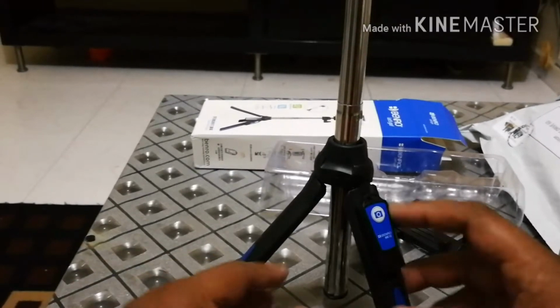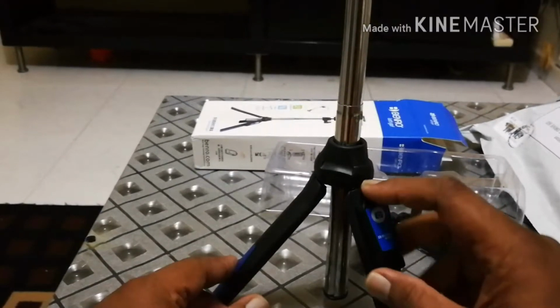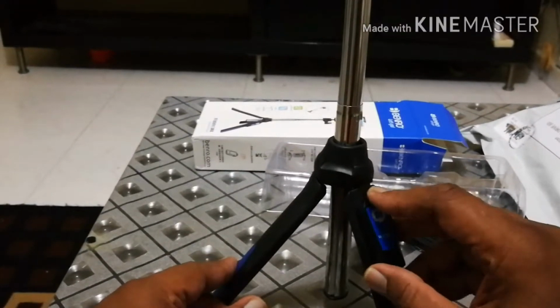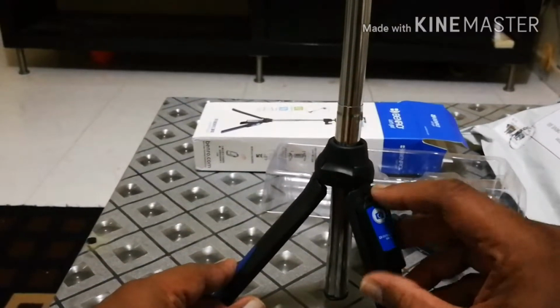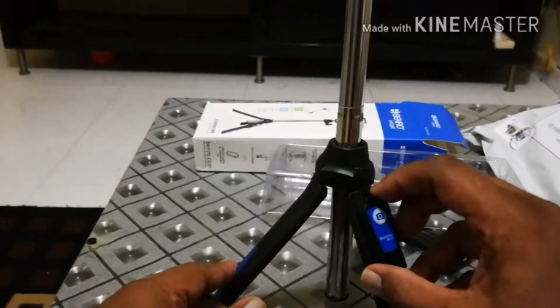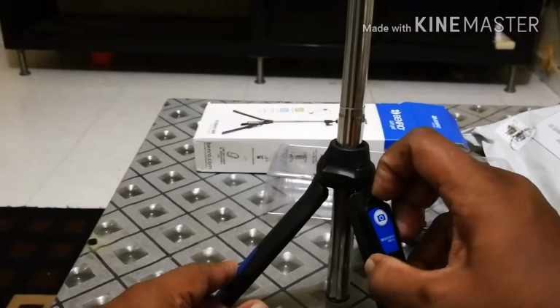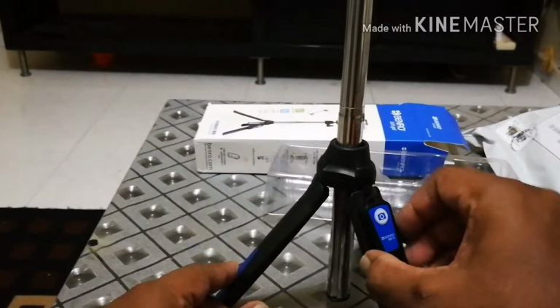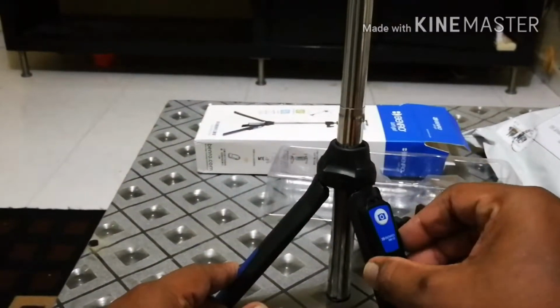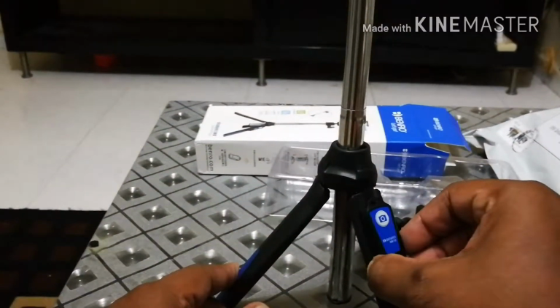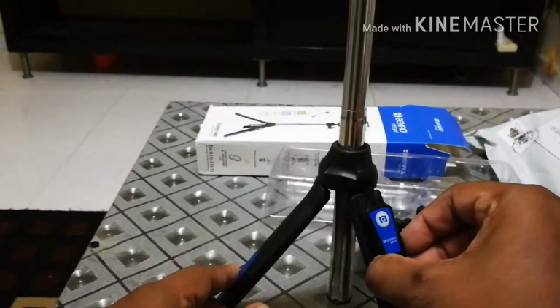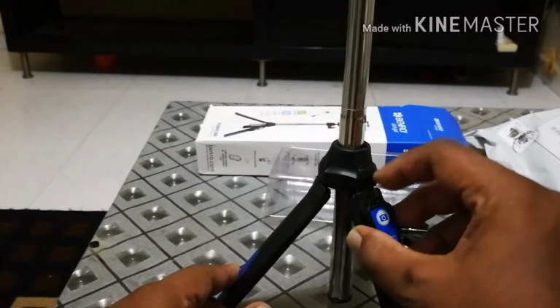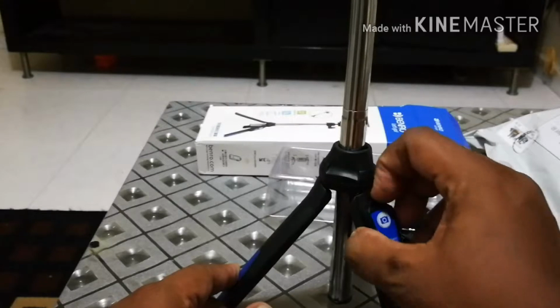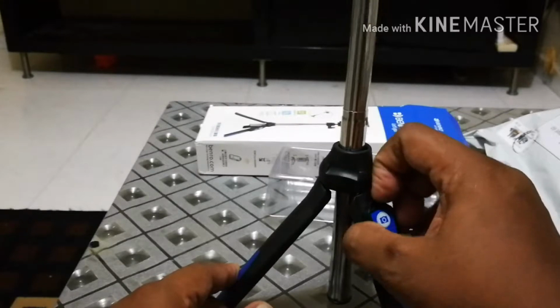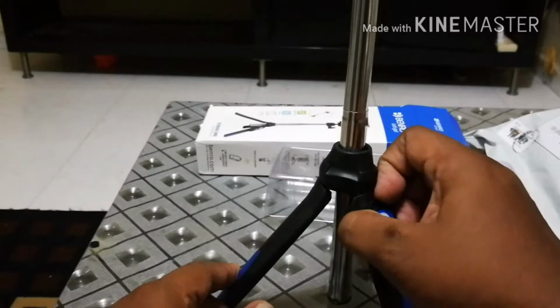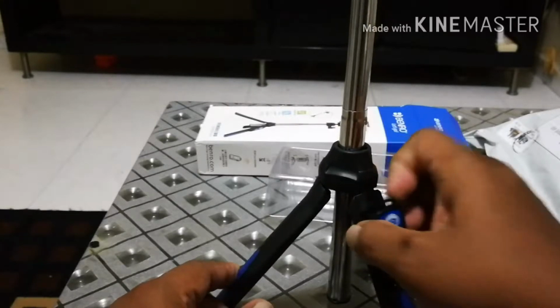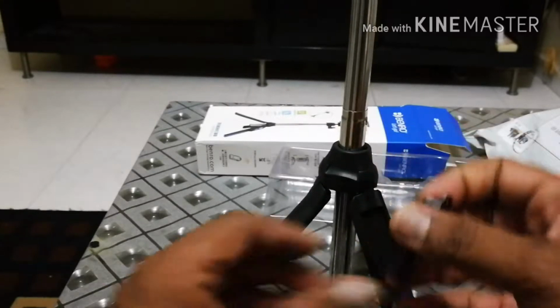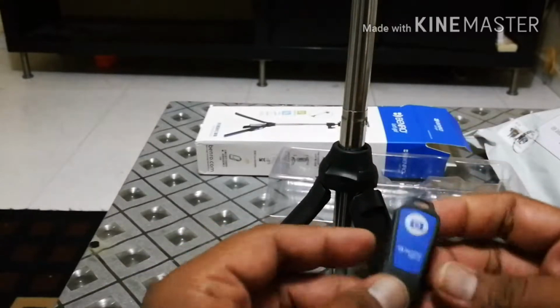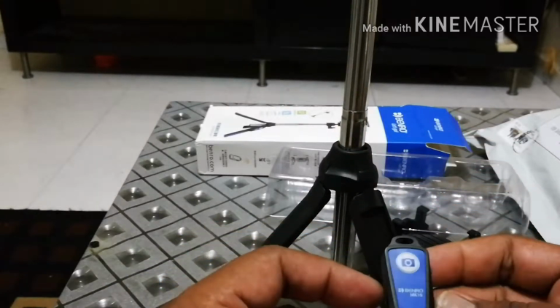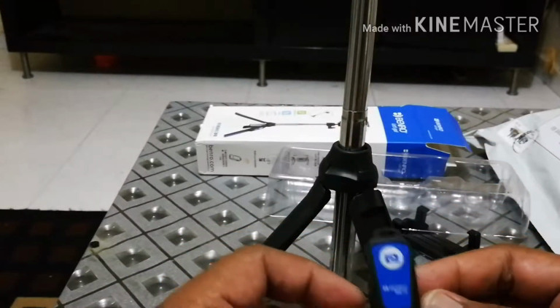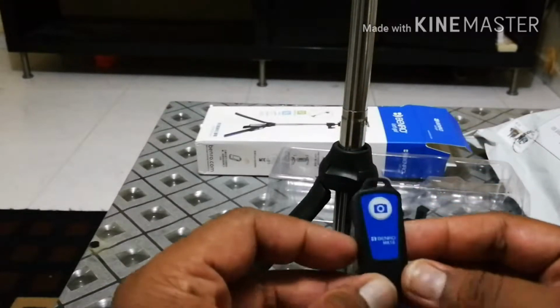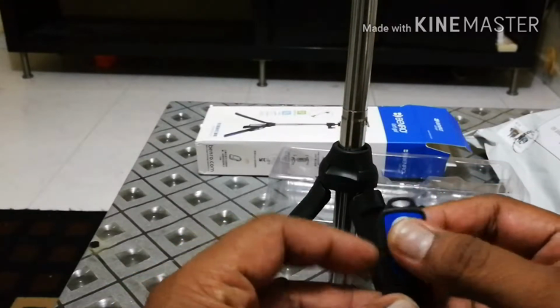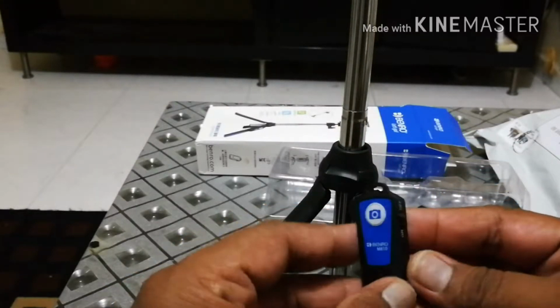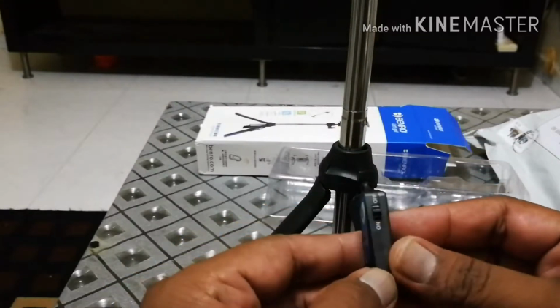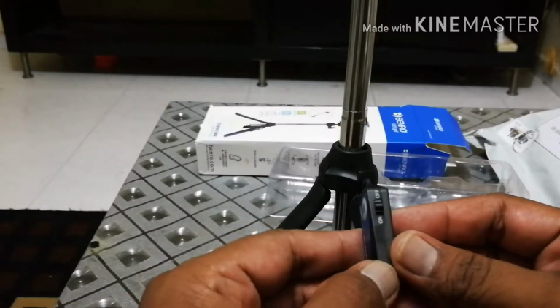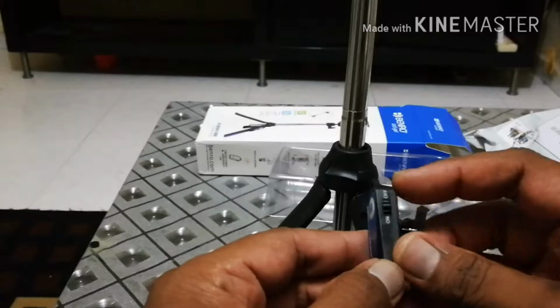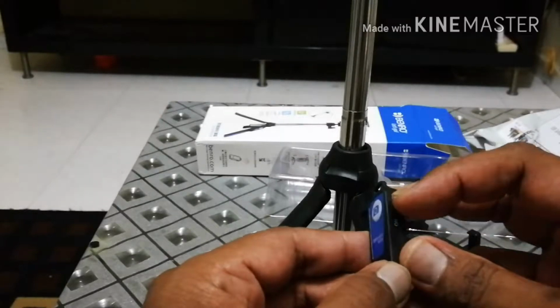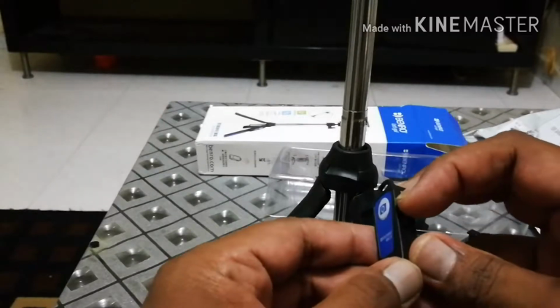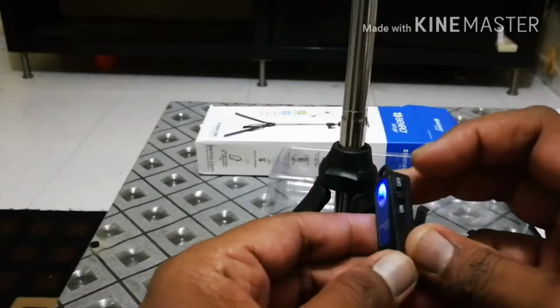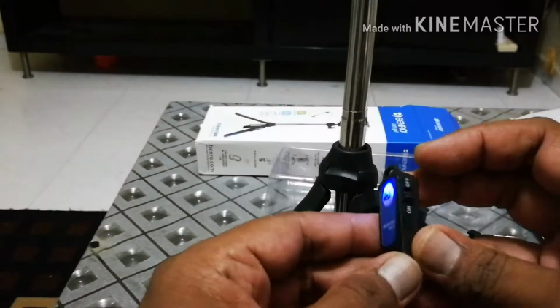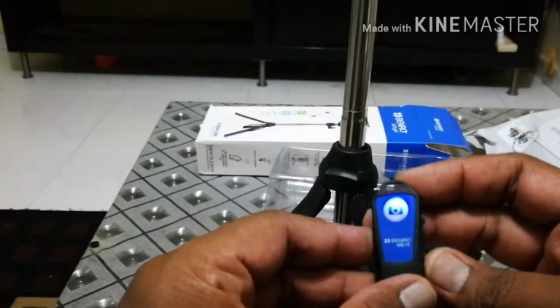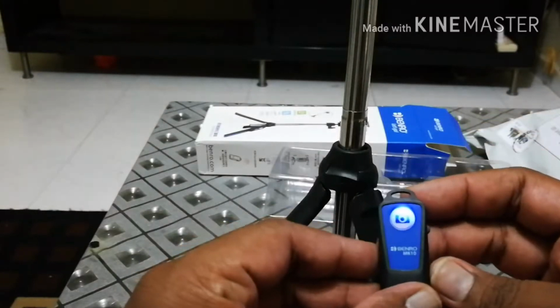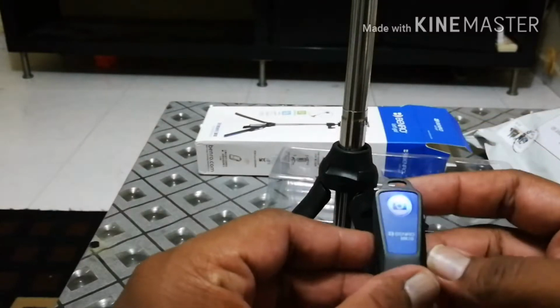And there's a Bluetooth button here. It stands on its own nicely.